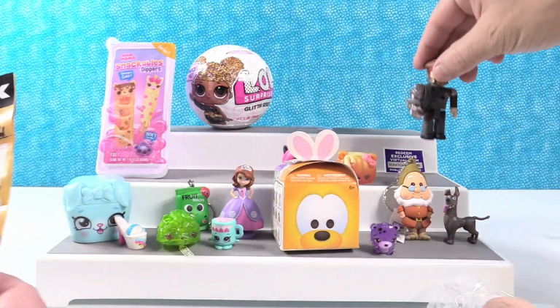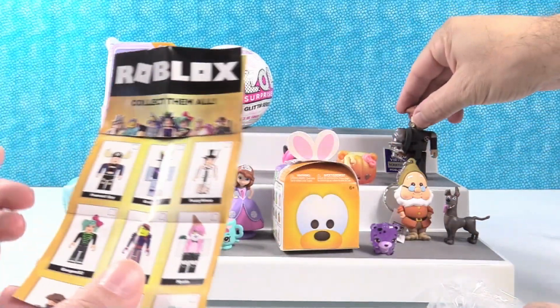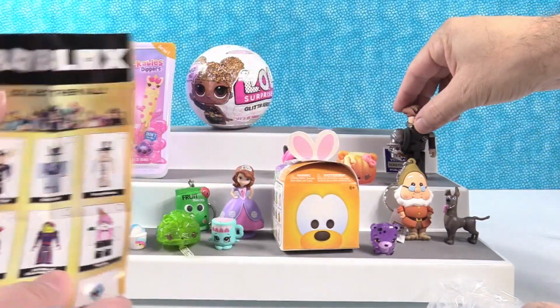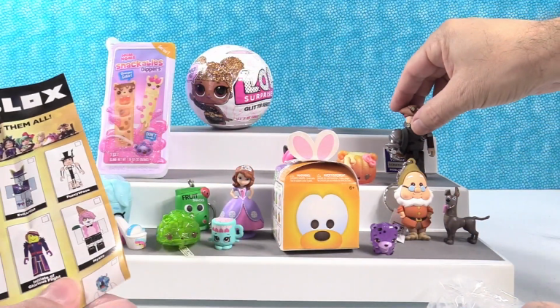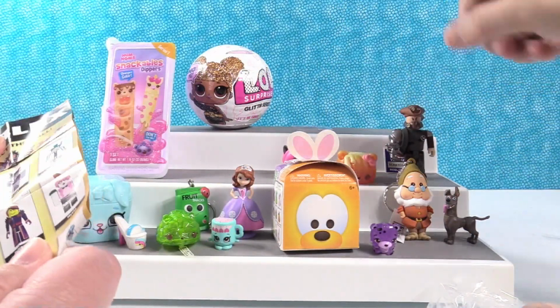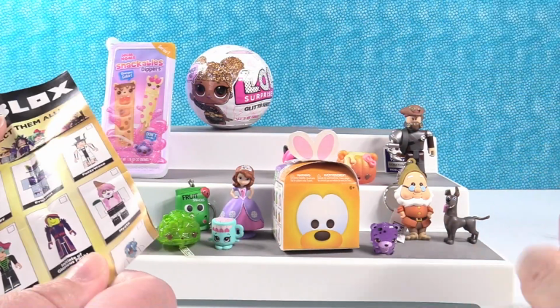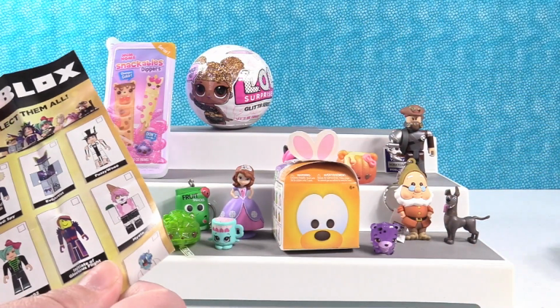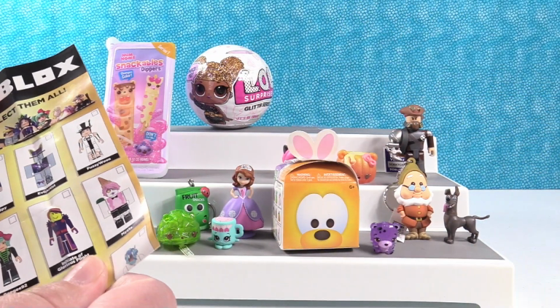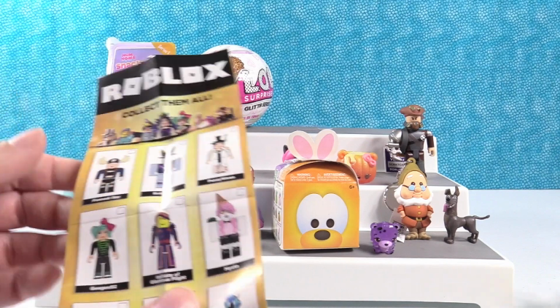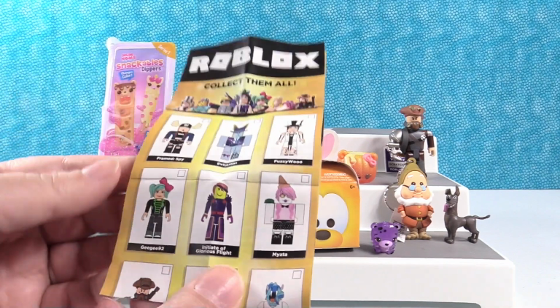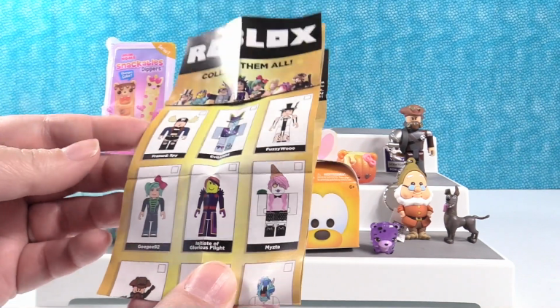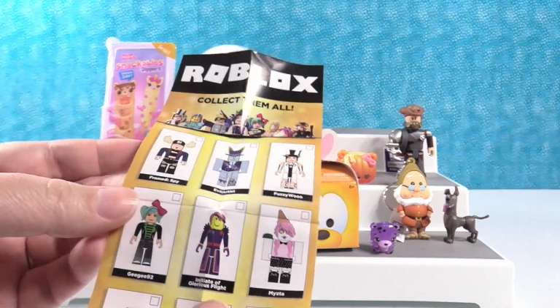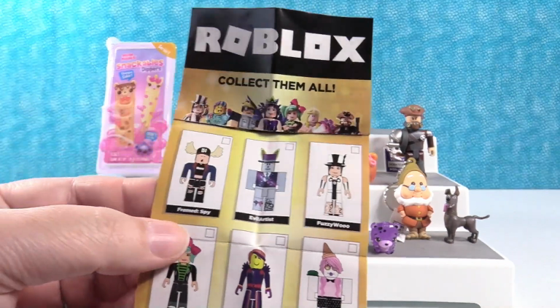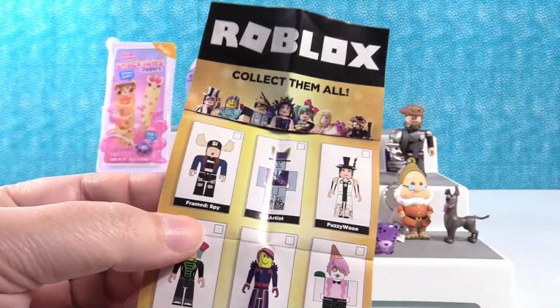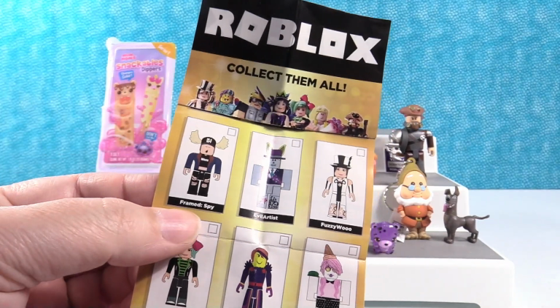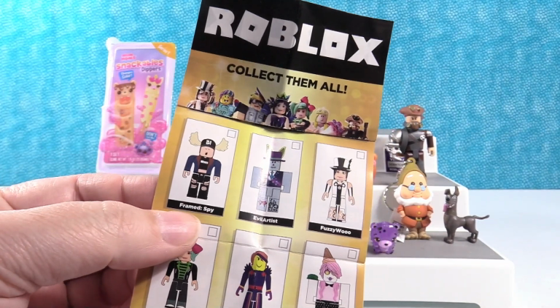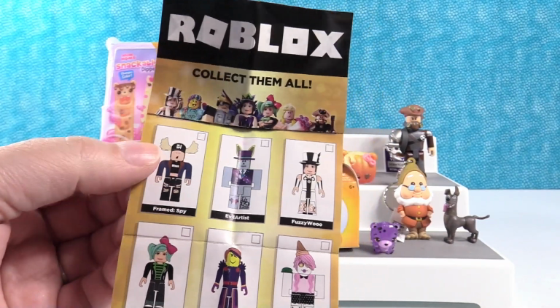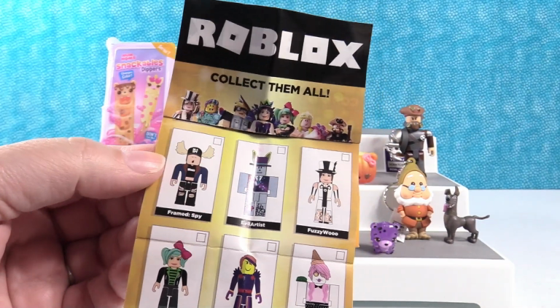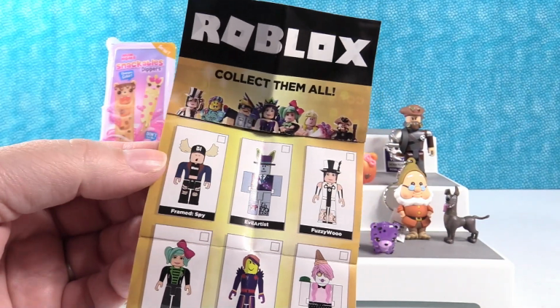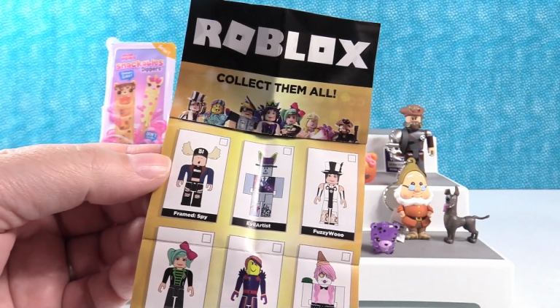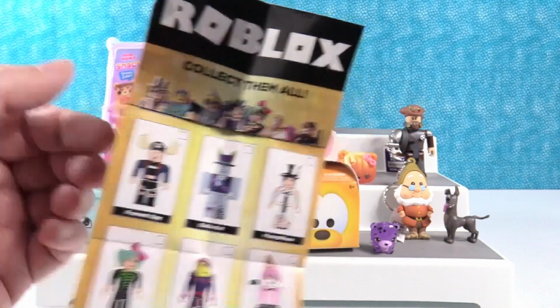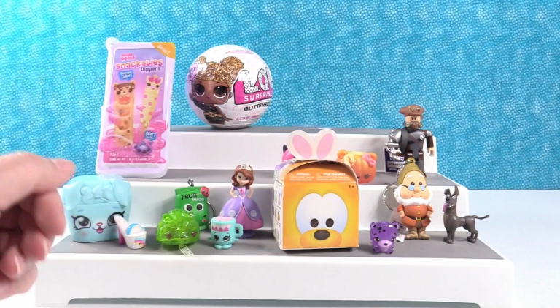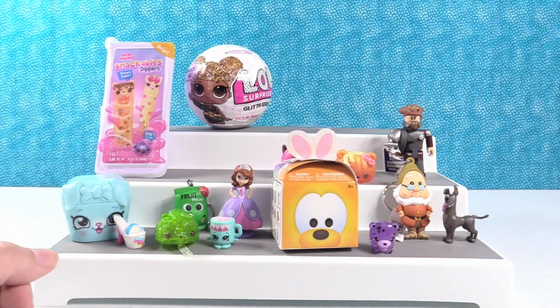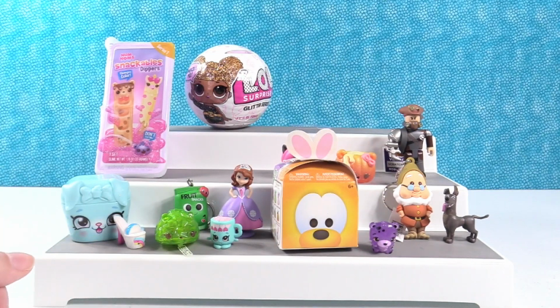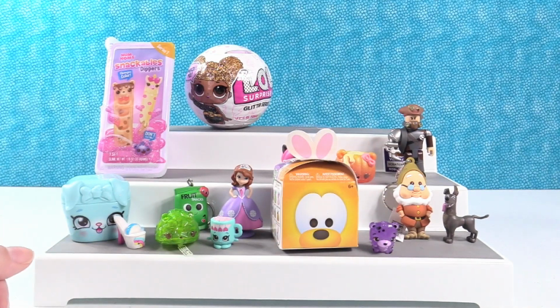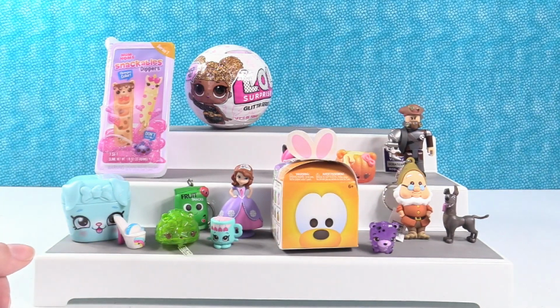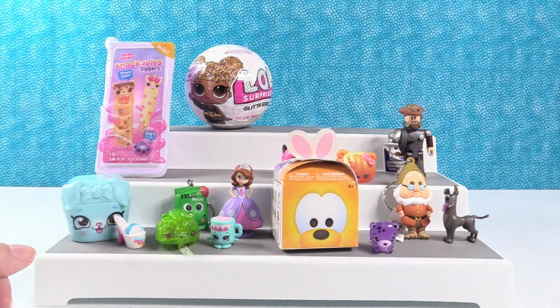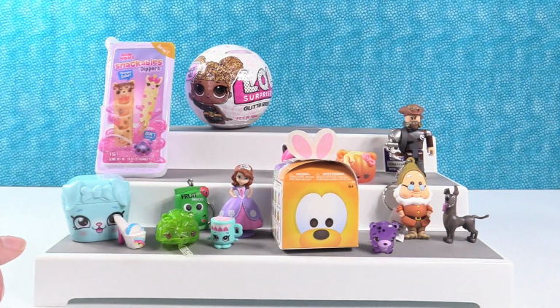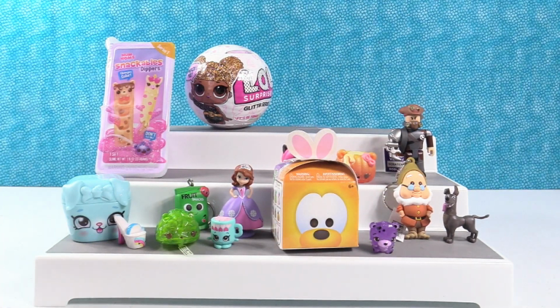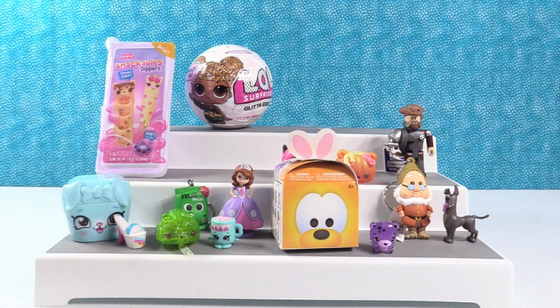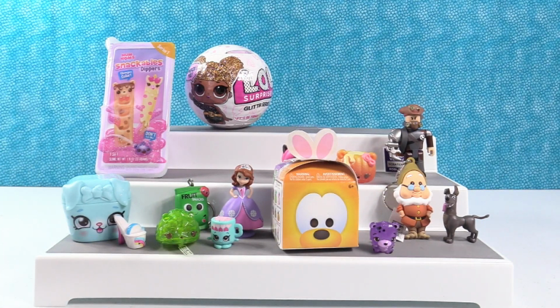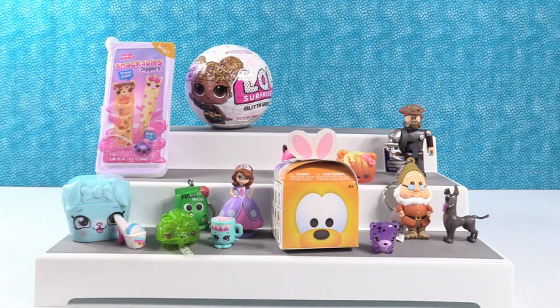I just noticed somebody on the checklist that we haven't gotten yet that I know you would really like - the framed spy. He has moose ears. We haven't gotten him yet. Next up, I'm going to open the Tsum Tsum.